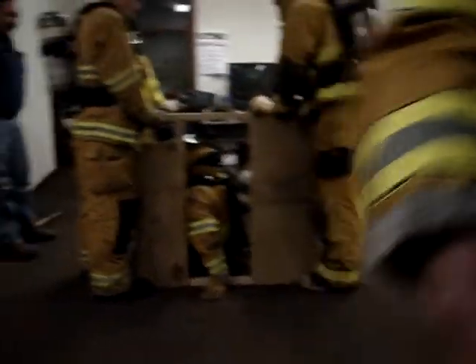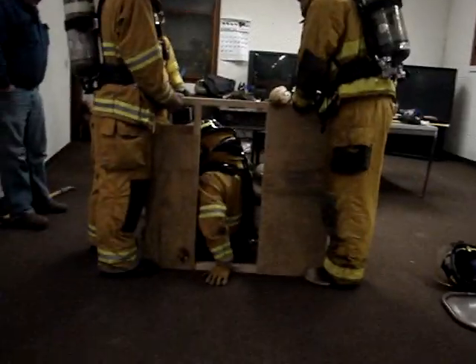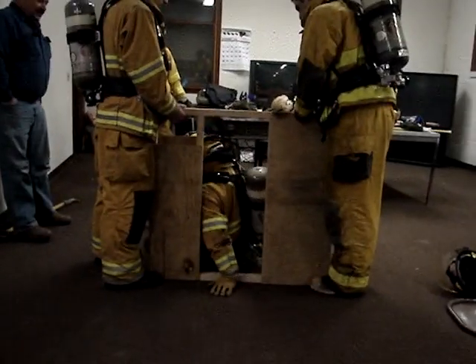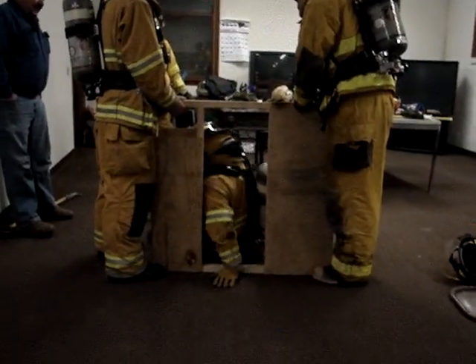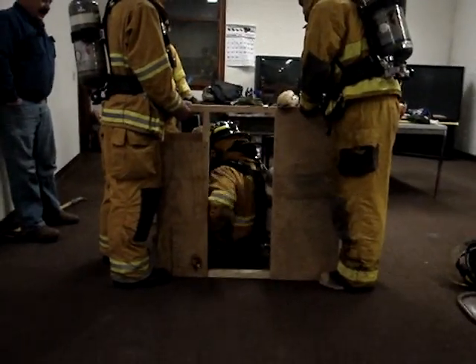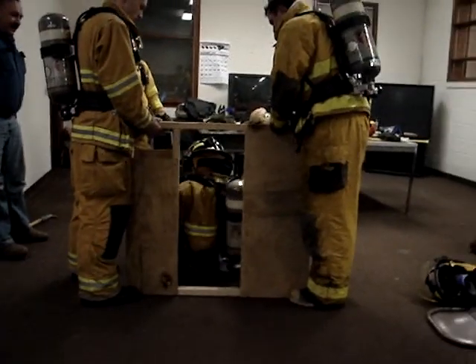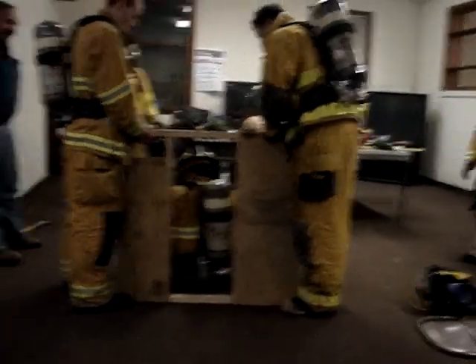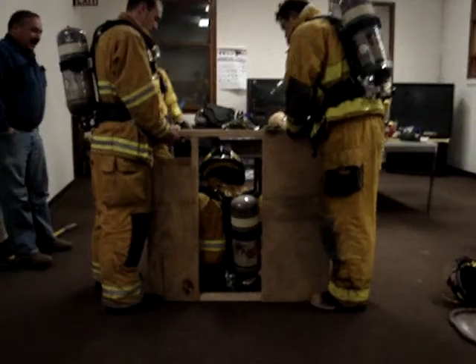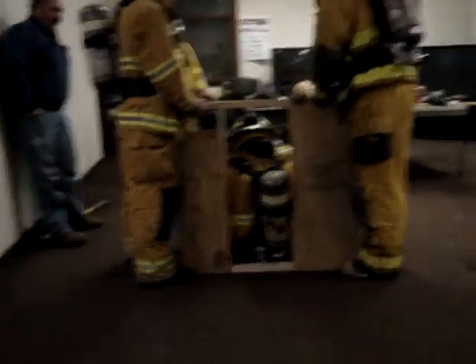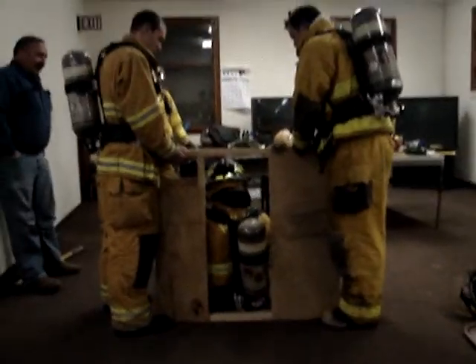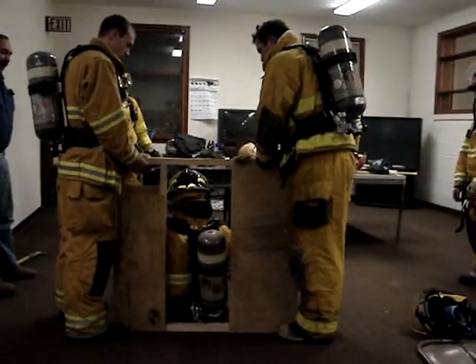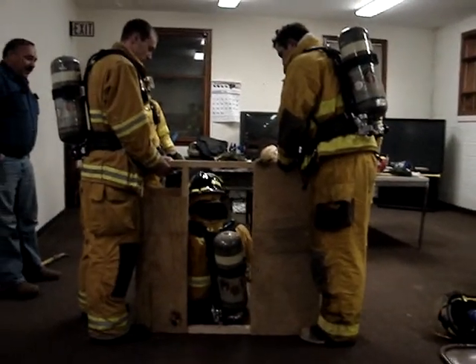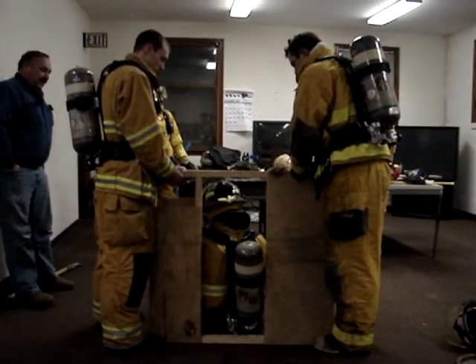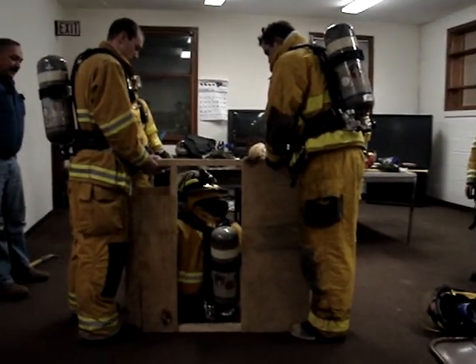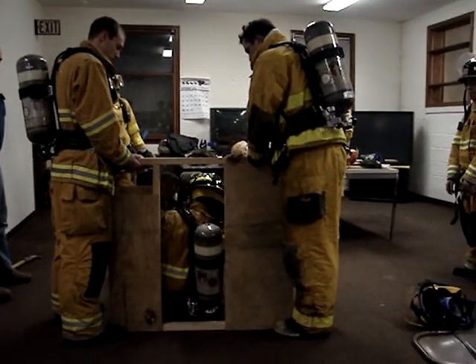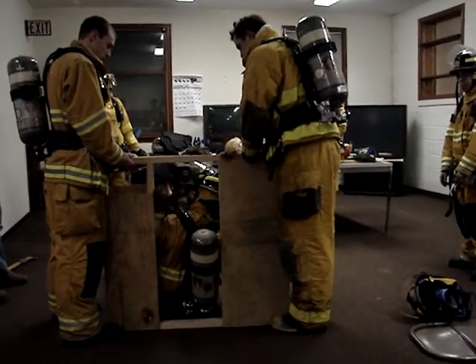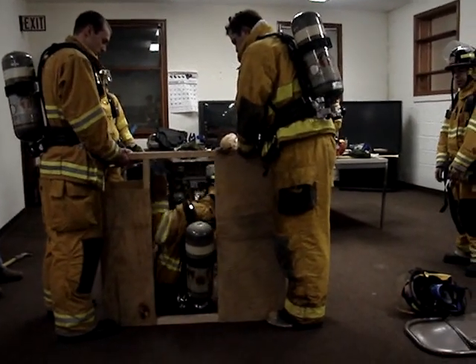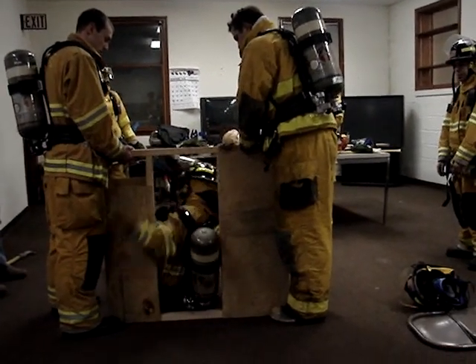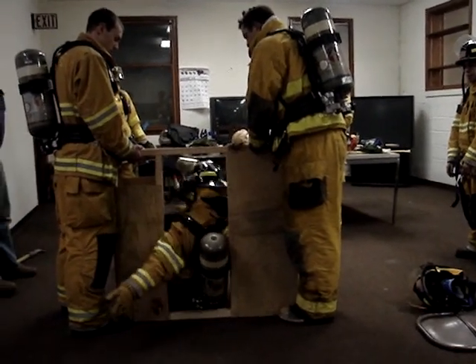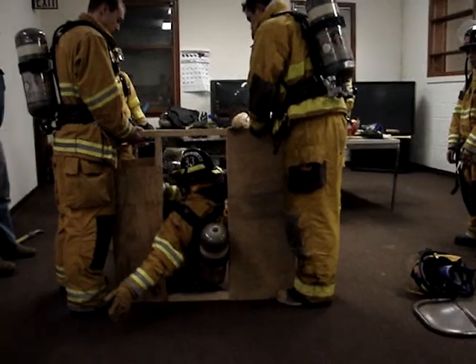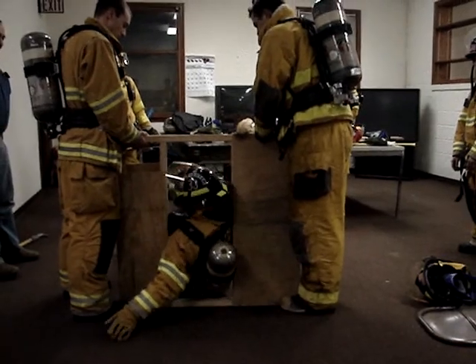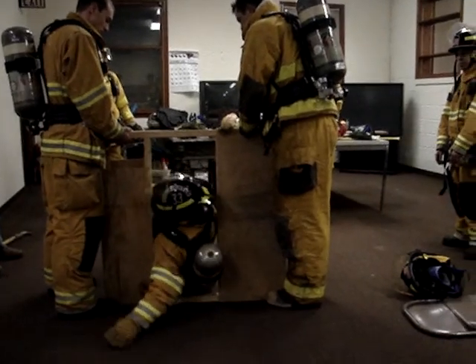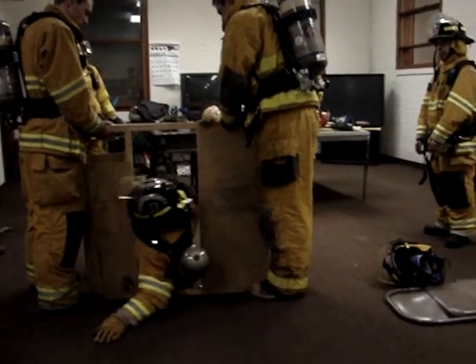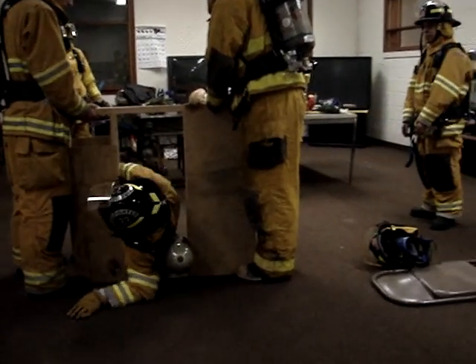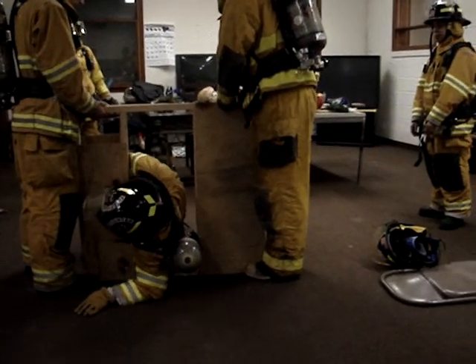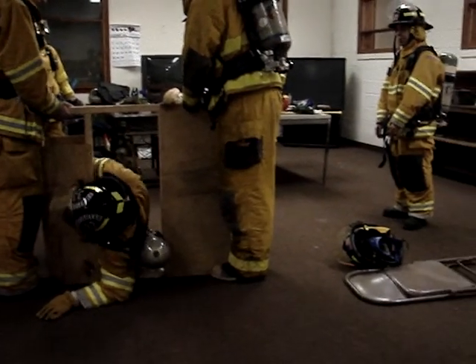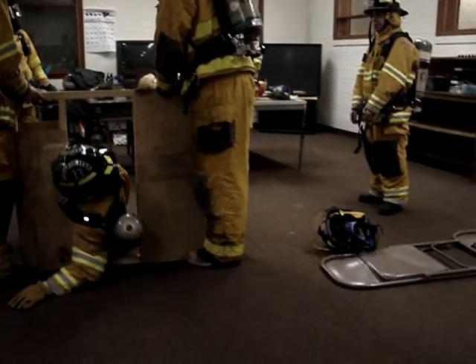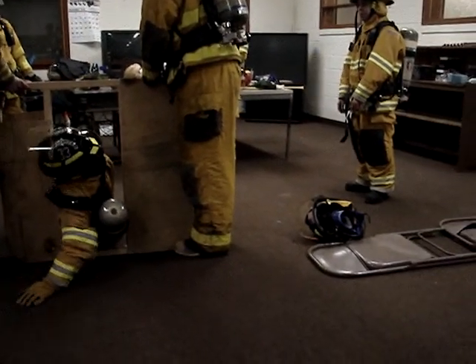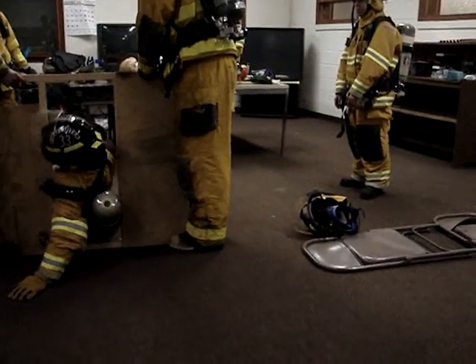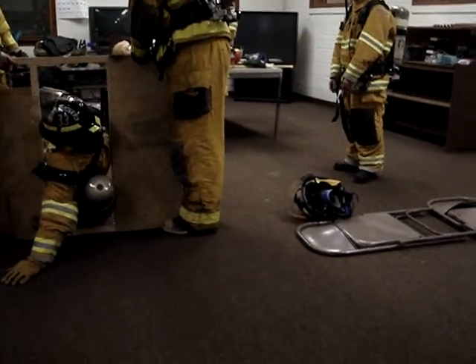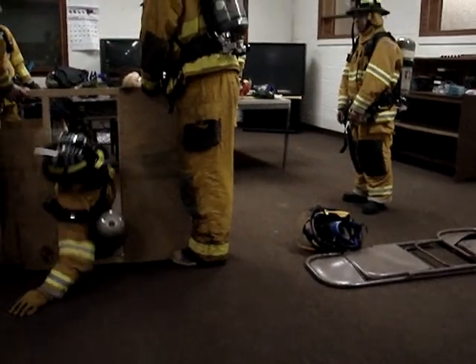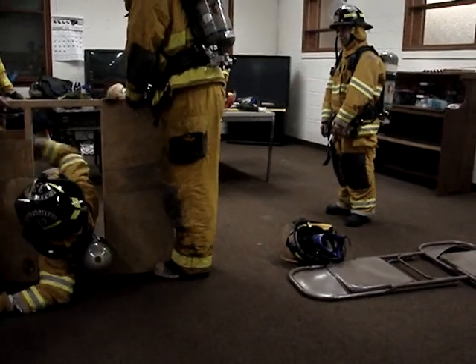Let it back in. Straight back. Put the tank right down, put your arm up. Stop, got it.